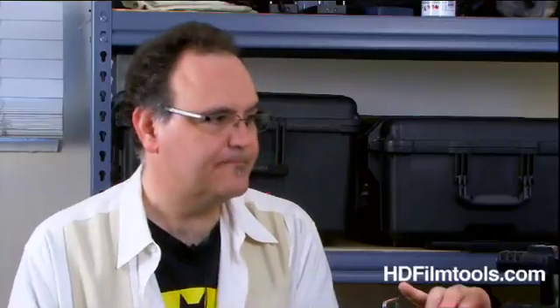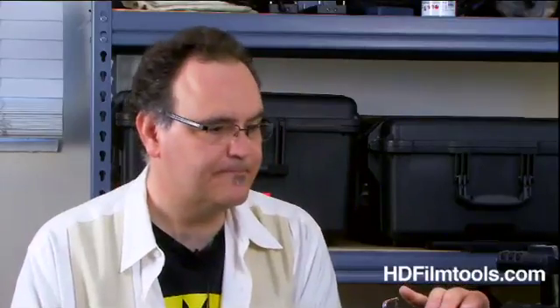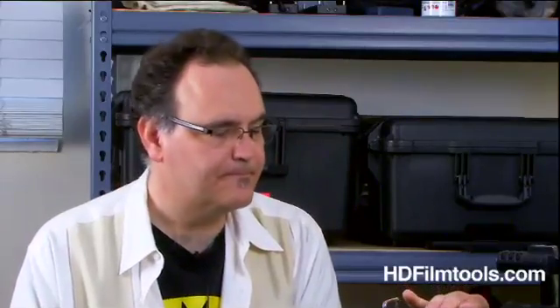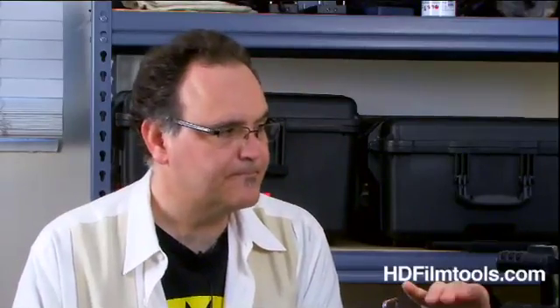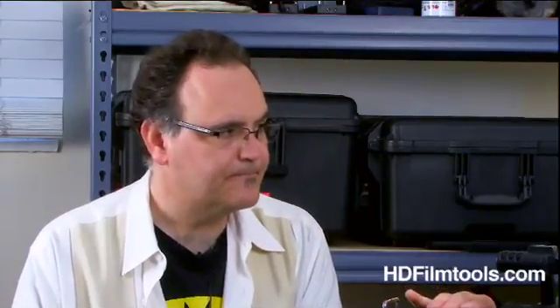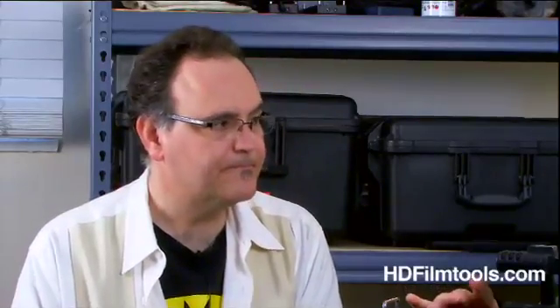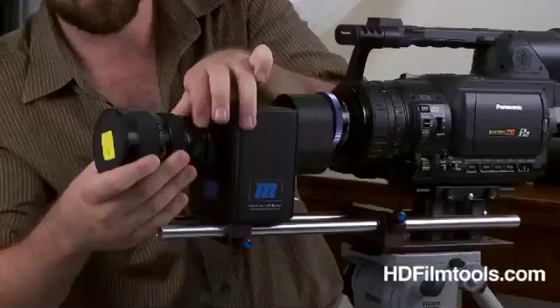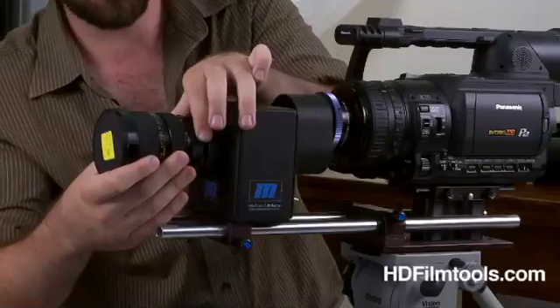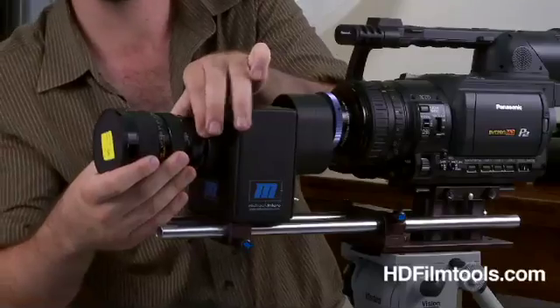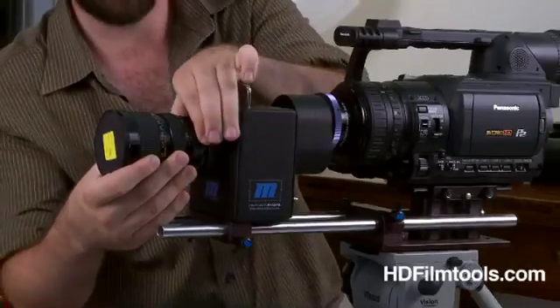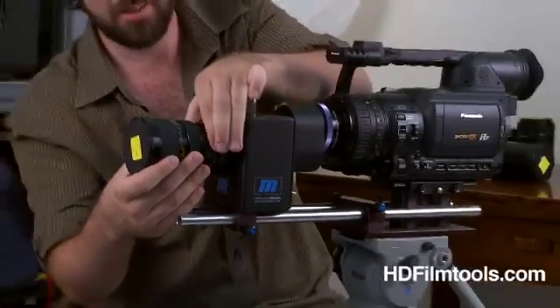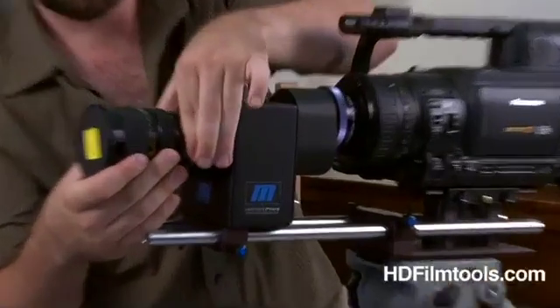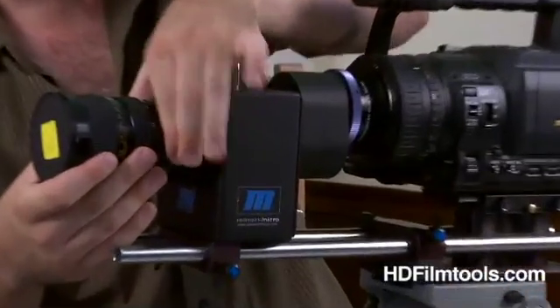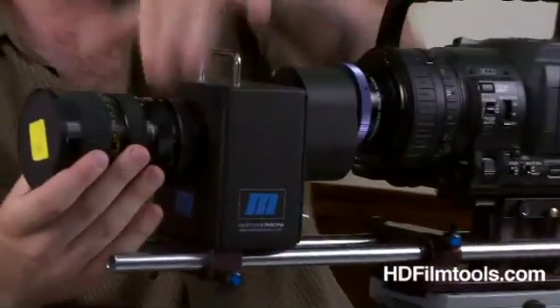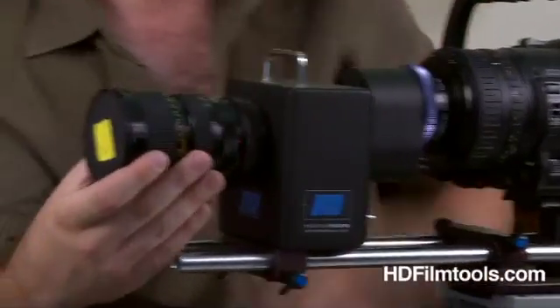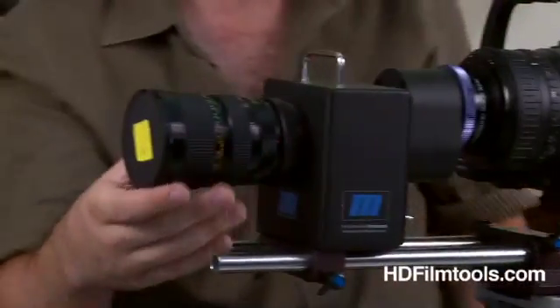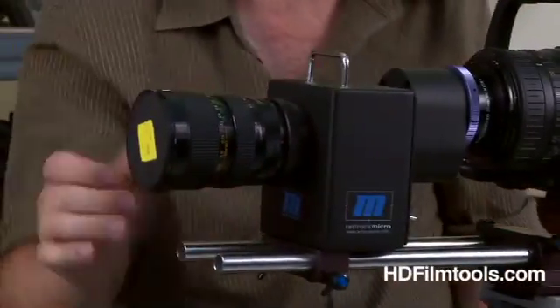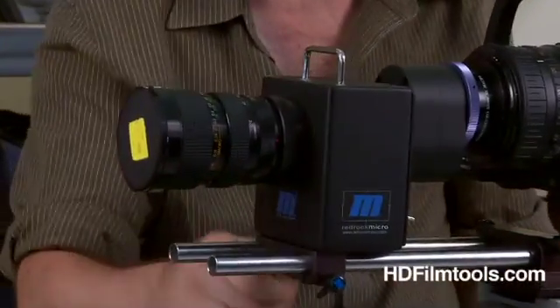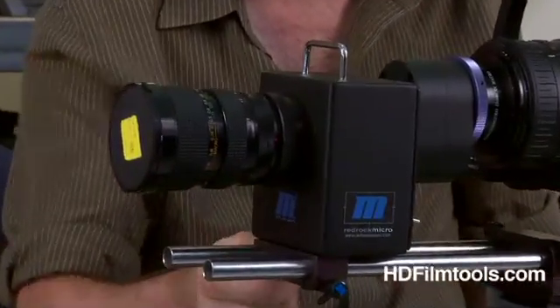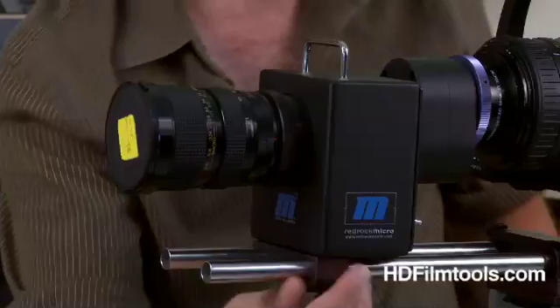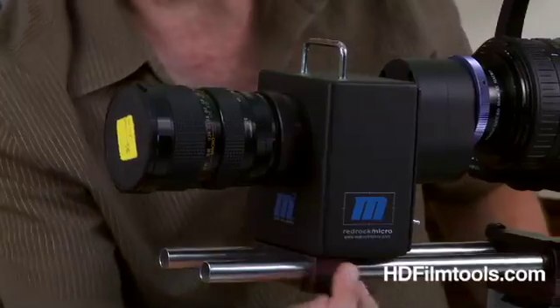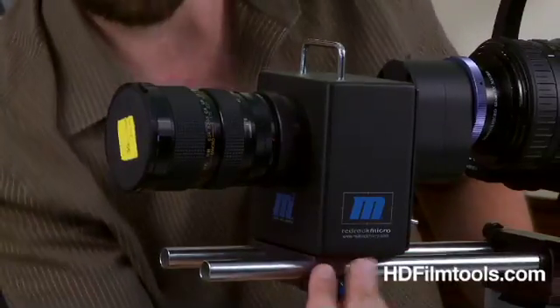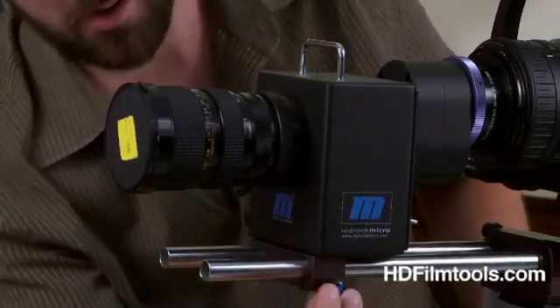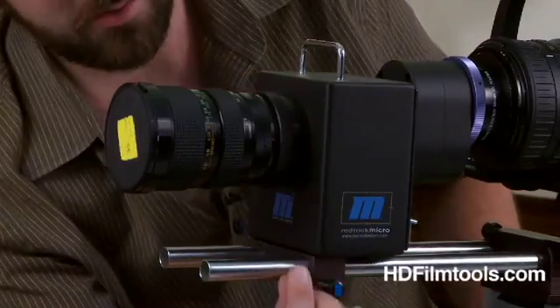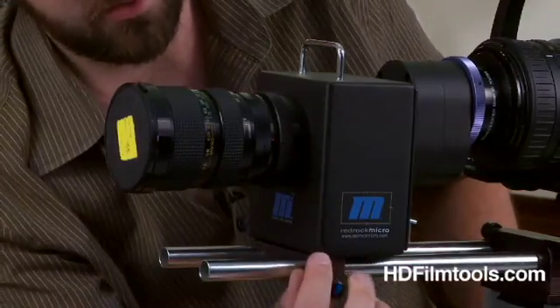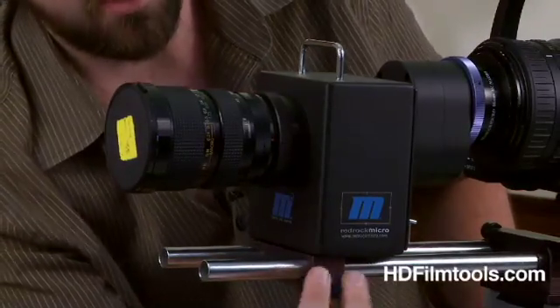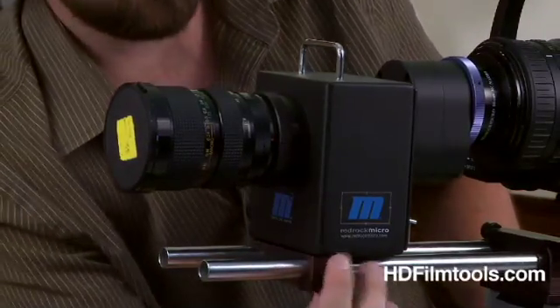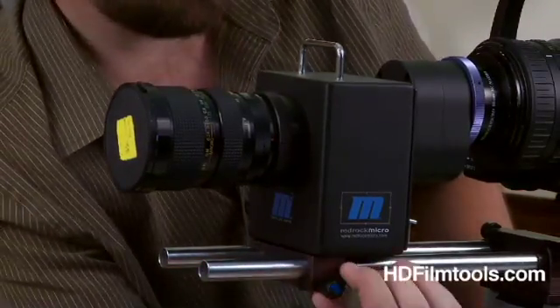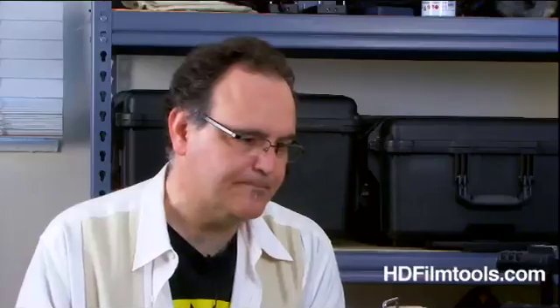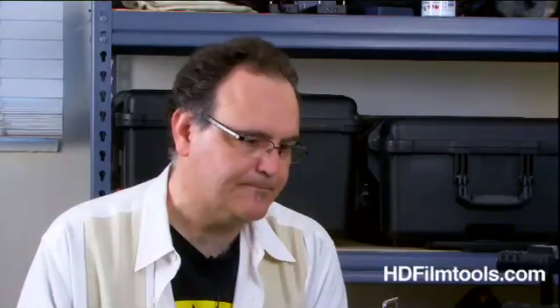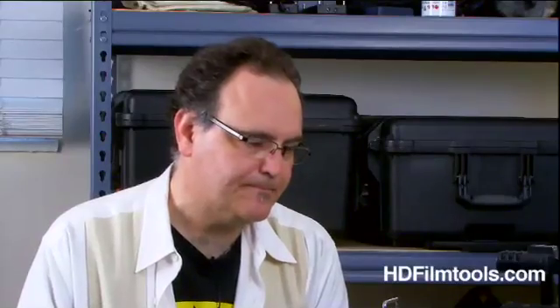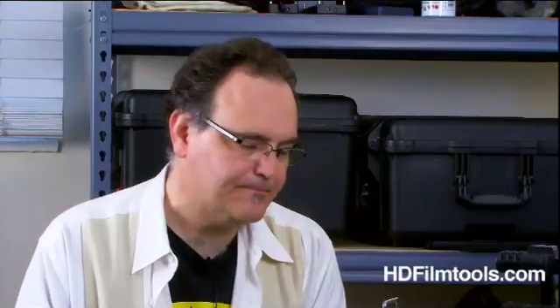When you're using a Canon lens, it mounts just like it does on the regular still camera. Locks in there, and then you just make sure your M2 is locked down and everything's tight. That's it for the assembly.